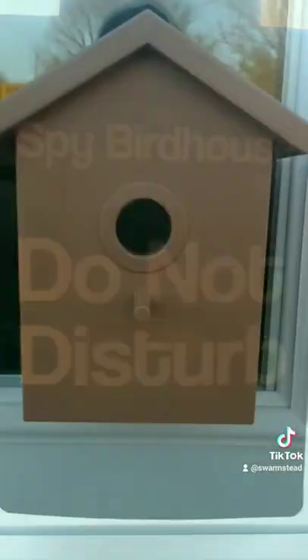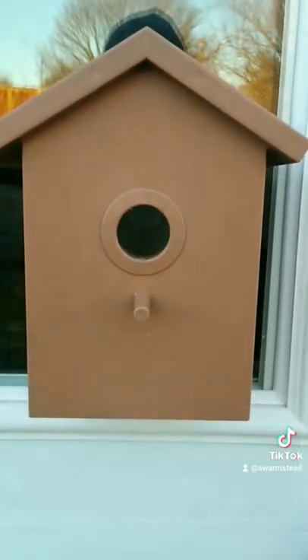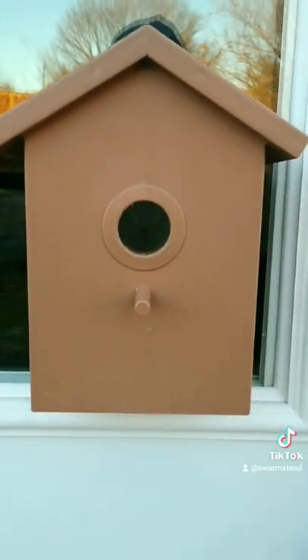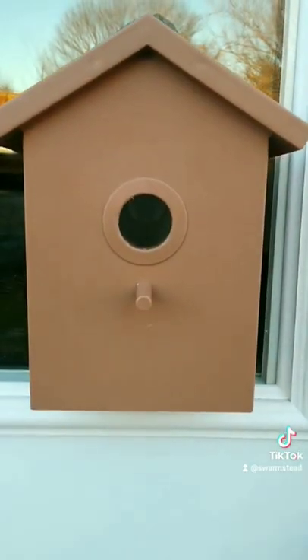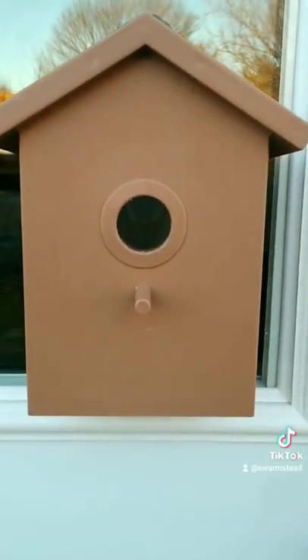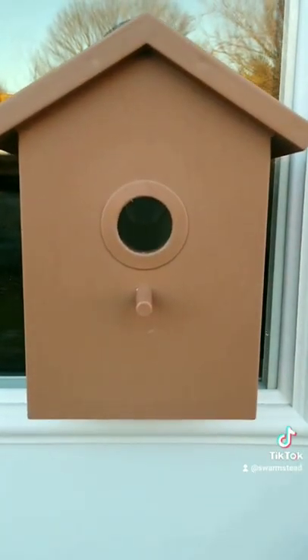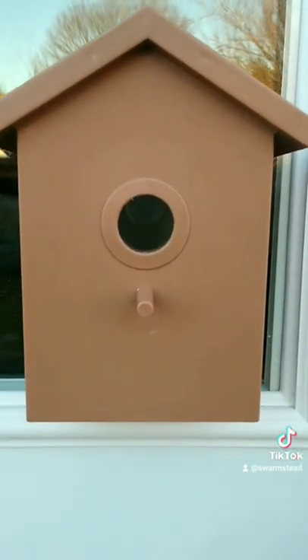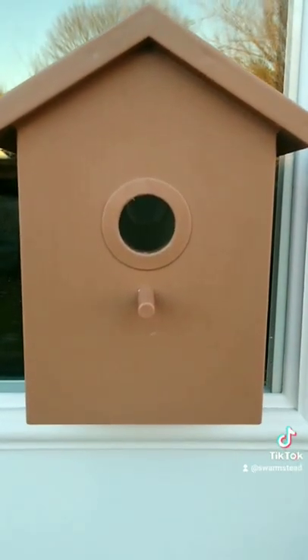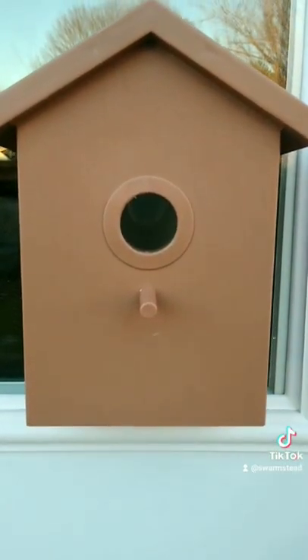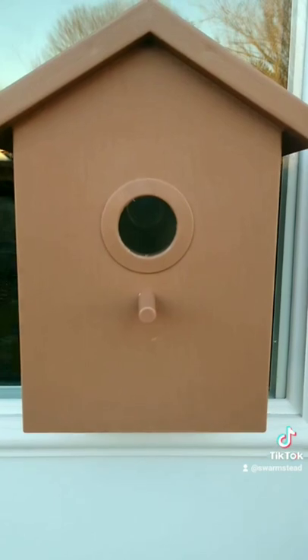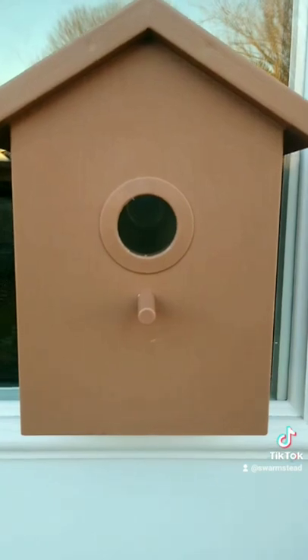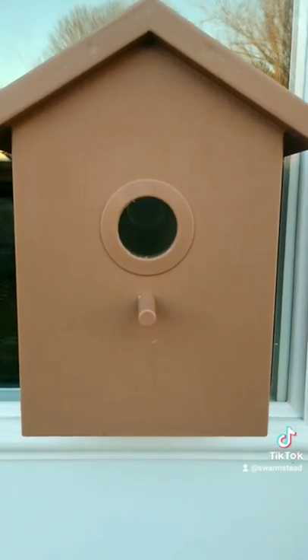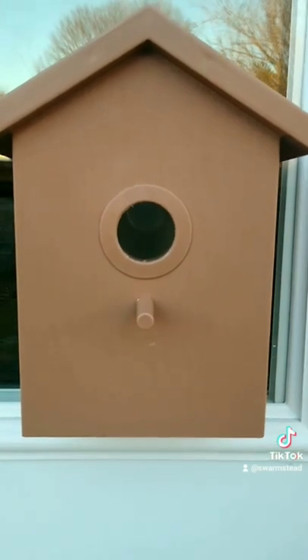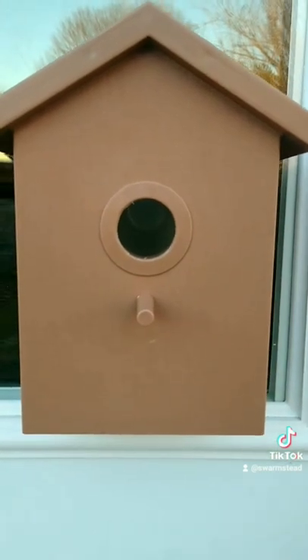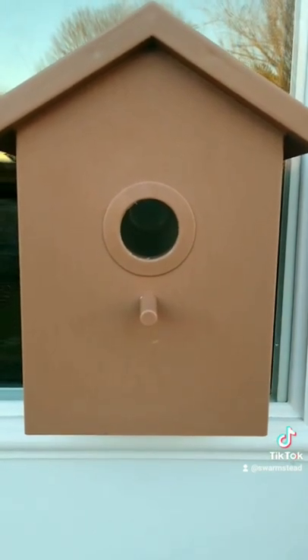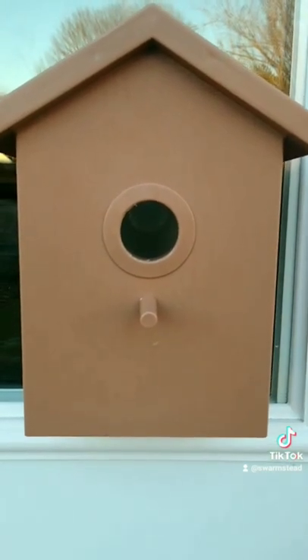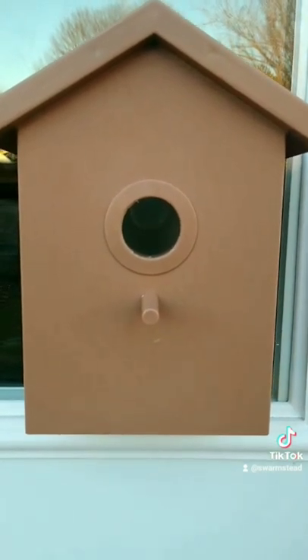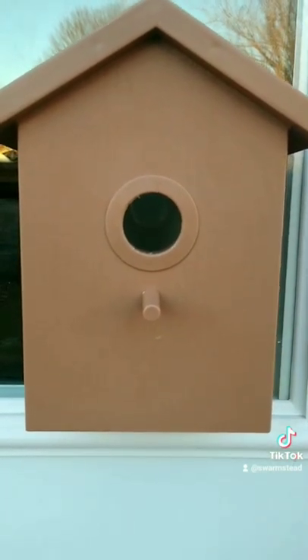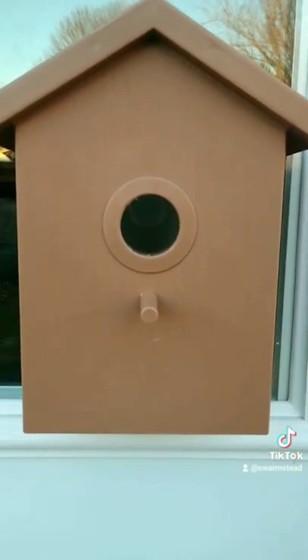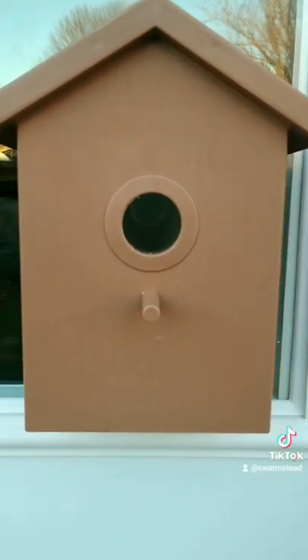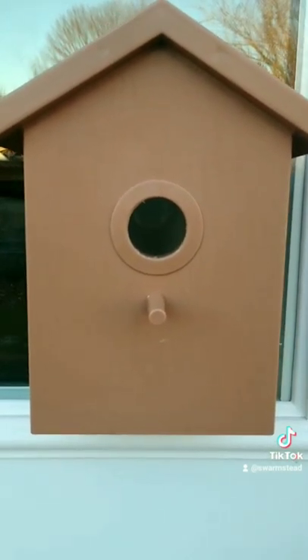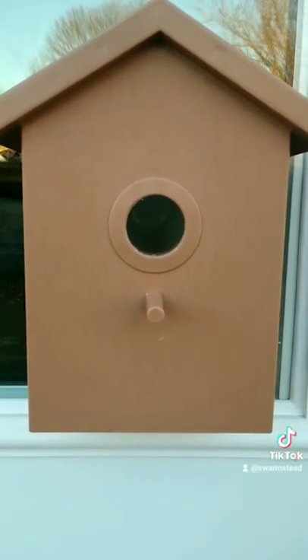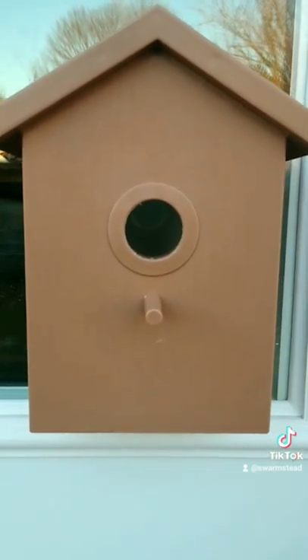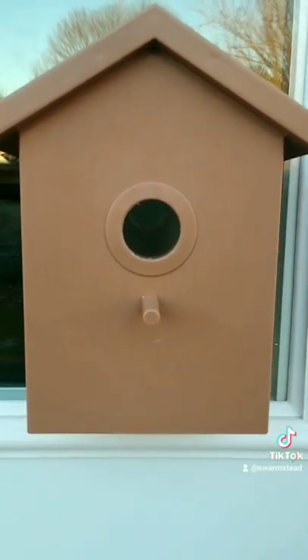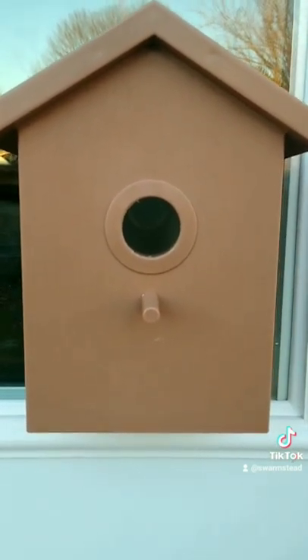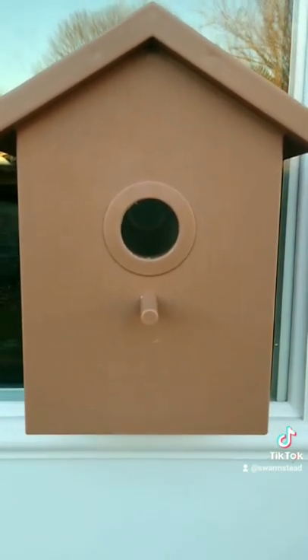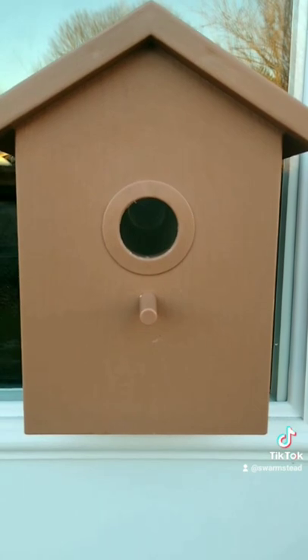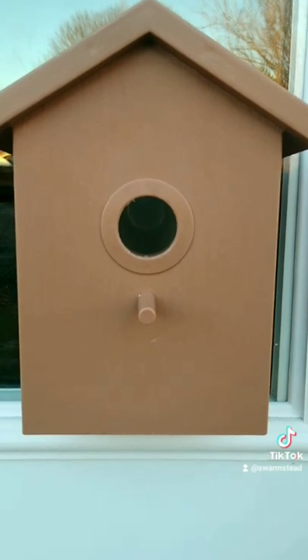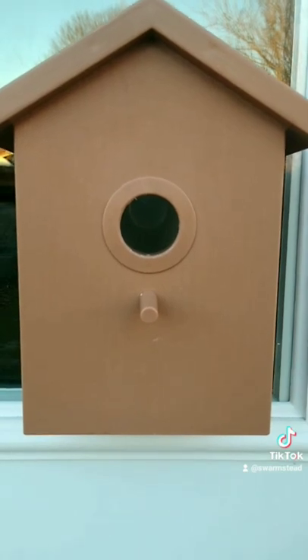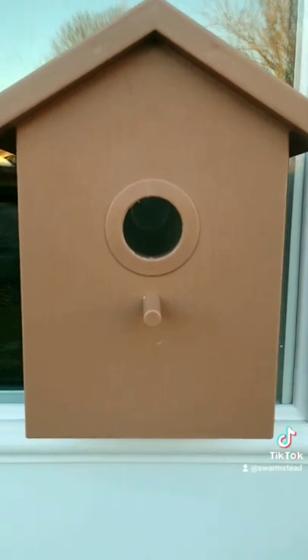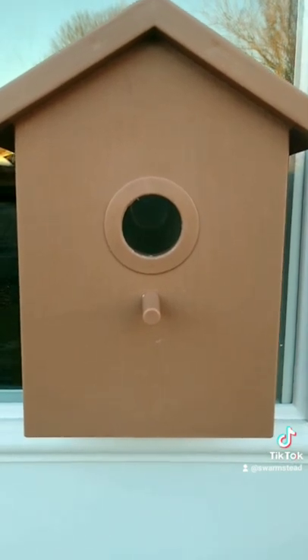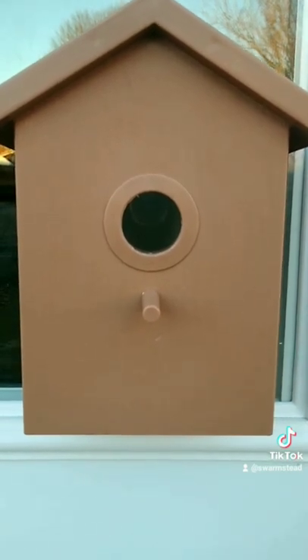This is the outside as soon as birds move in. It'll be cool to watch them grow up from the inside. I'll have an update chain pinned in the comments if you want to see the little babies.